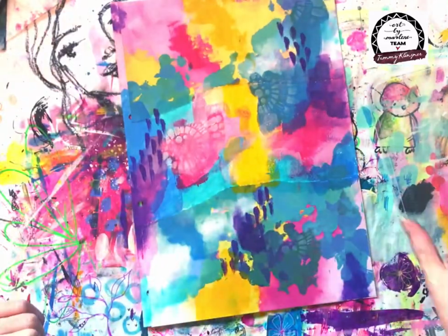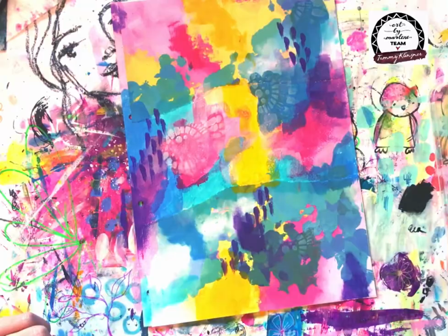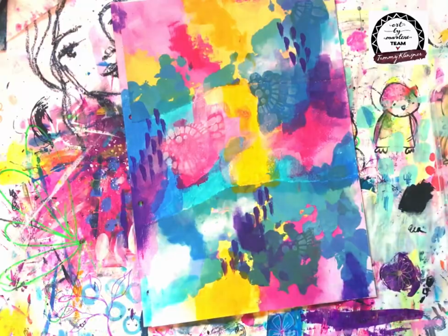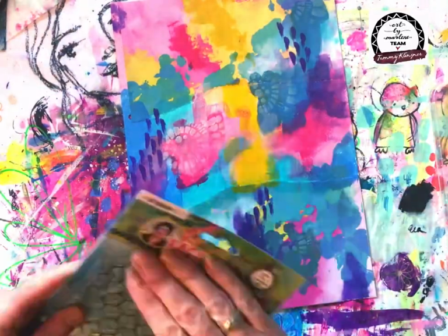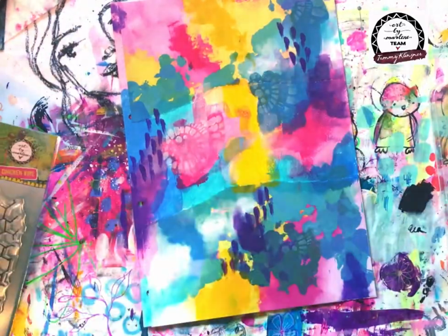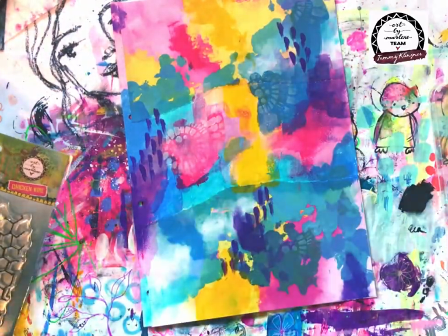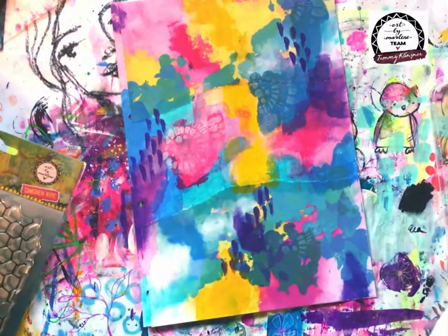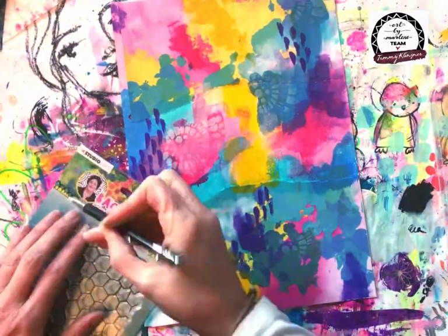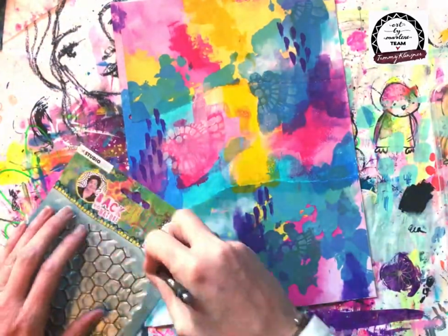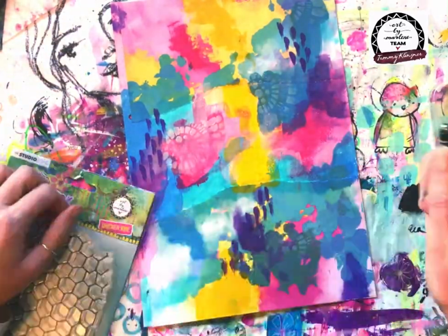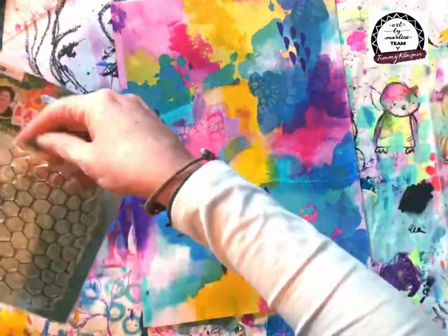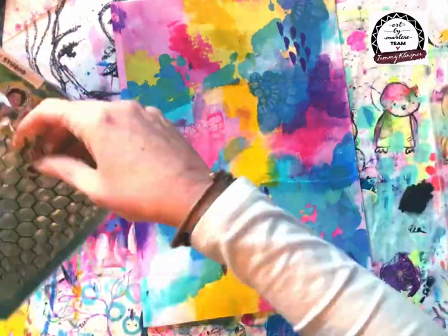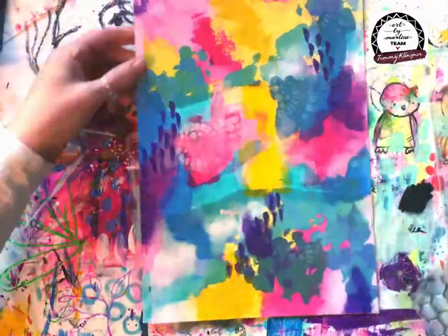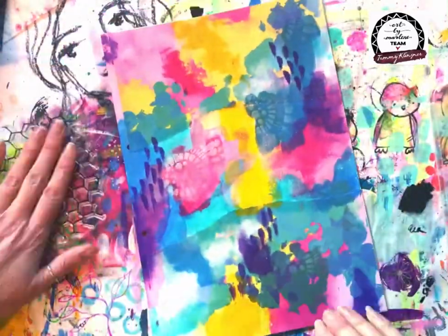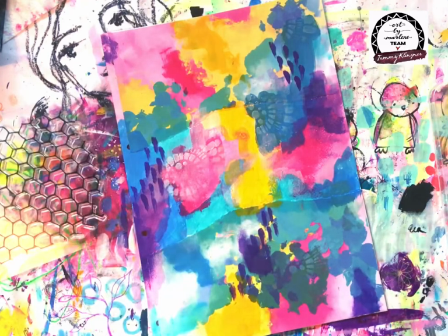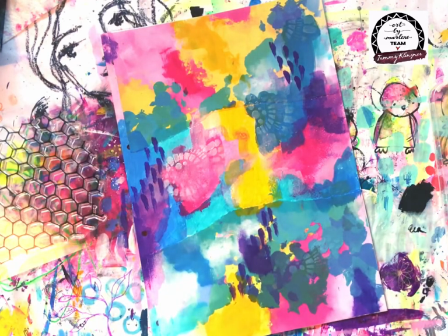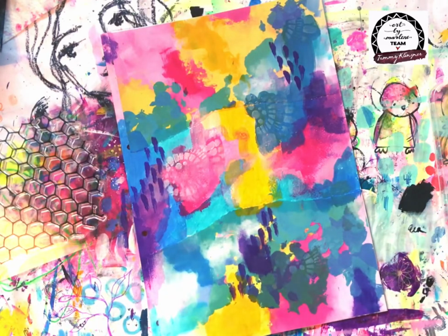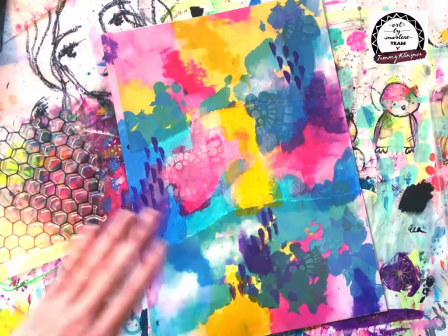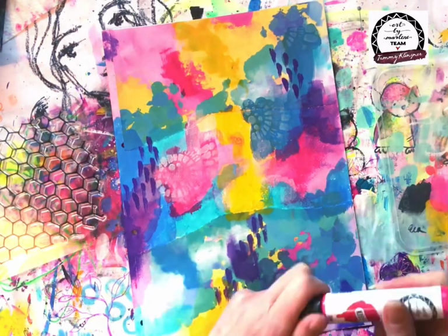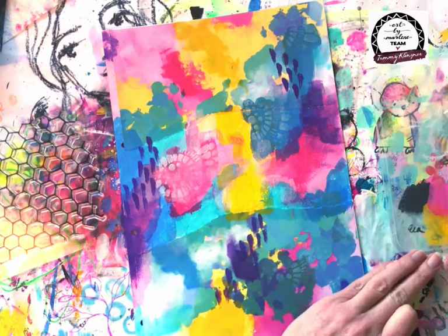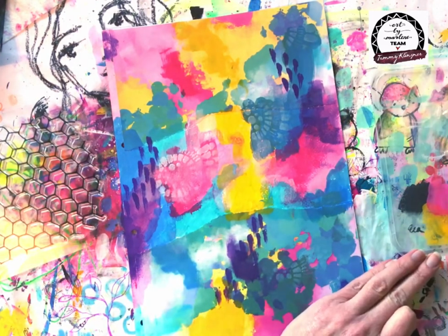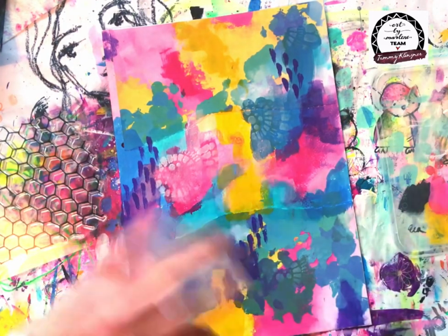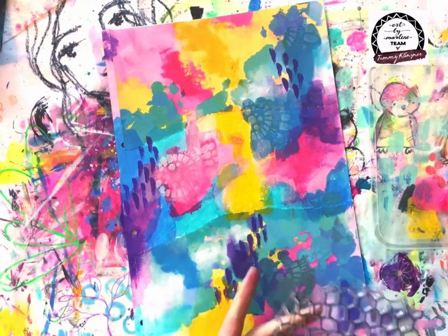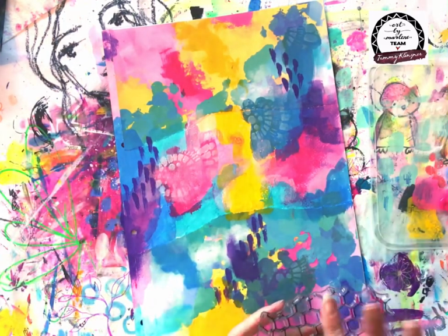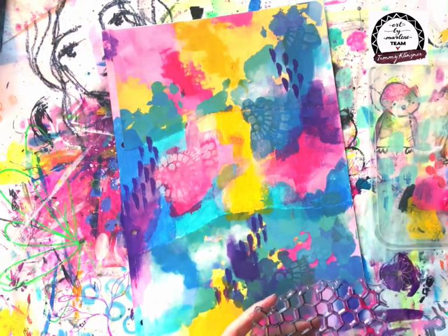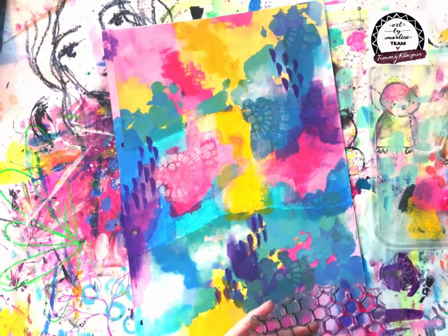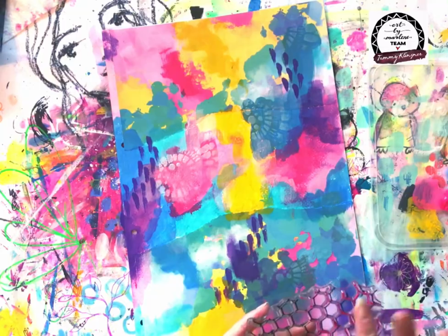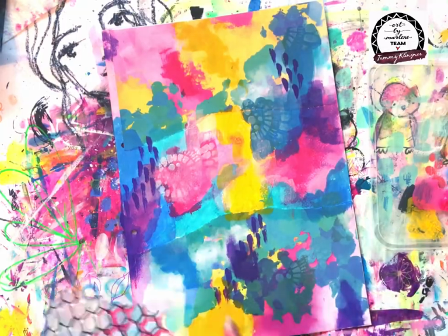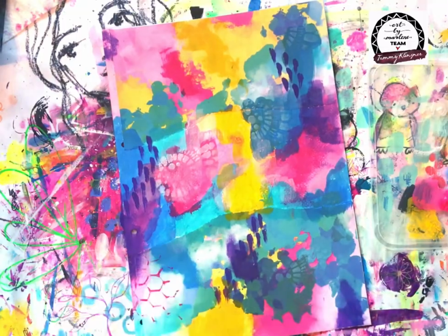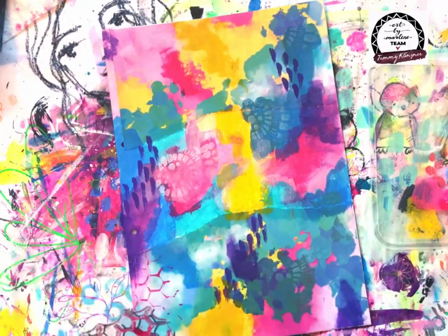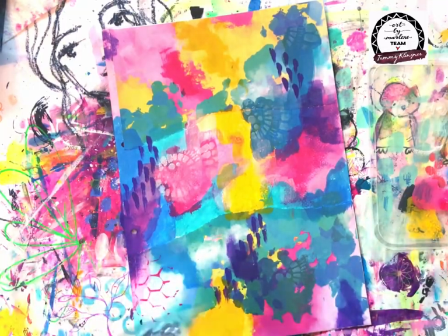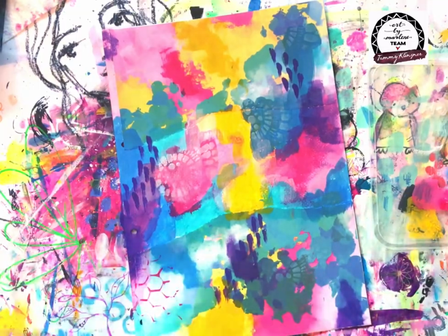Now I'm coming in with Royal, the purple, and deepening up a couple of areas. I love creating a few layers. I've used Marlene's brushes to do a bit of mark making just in a couple of sections.